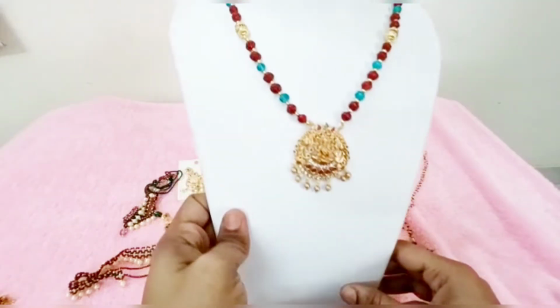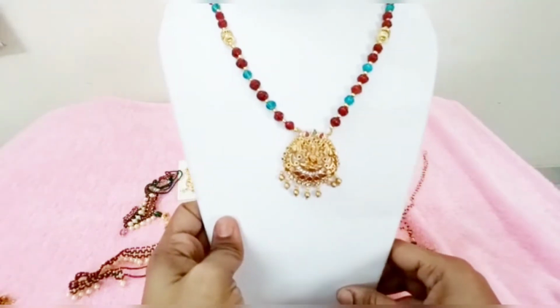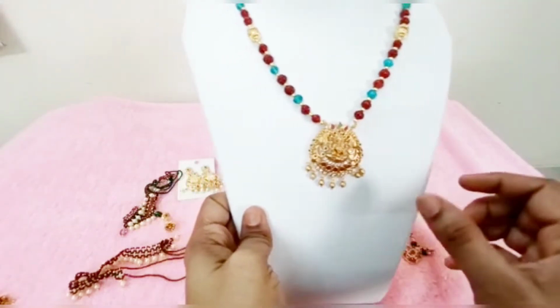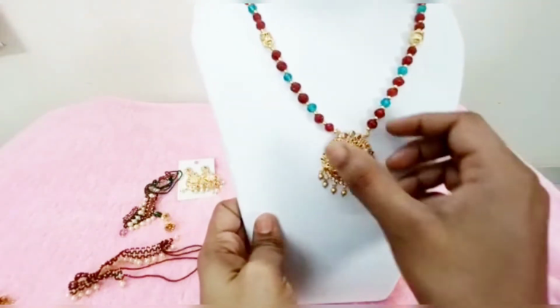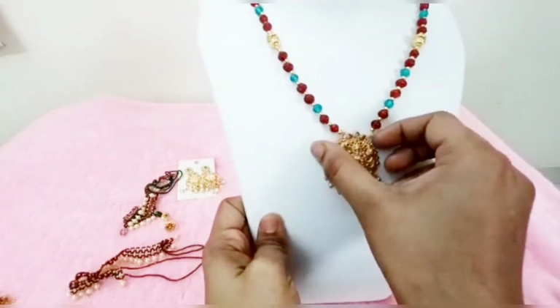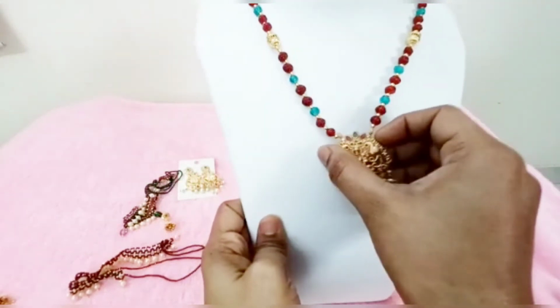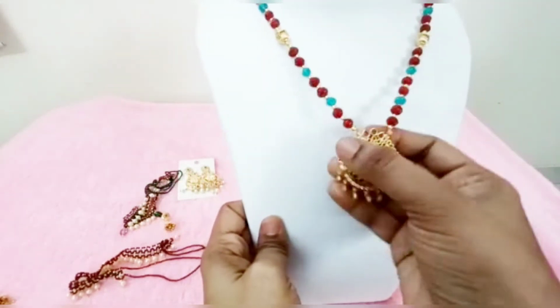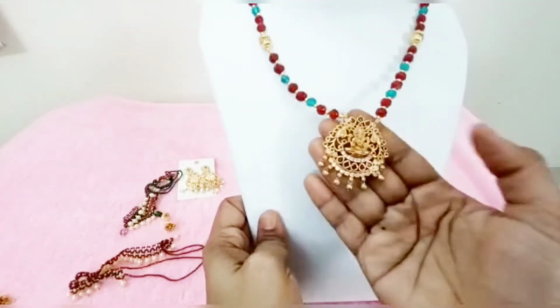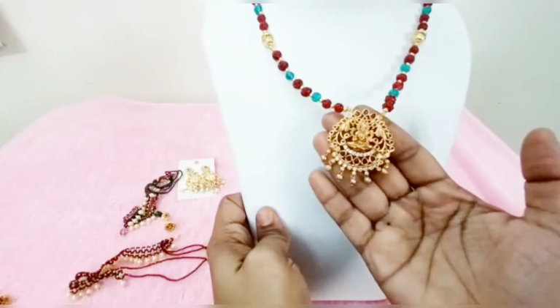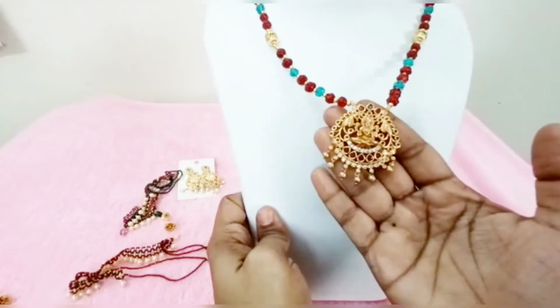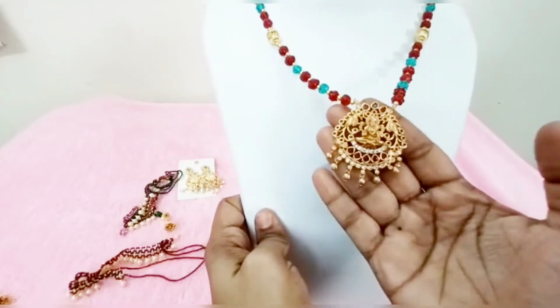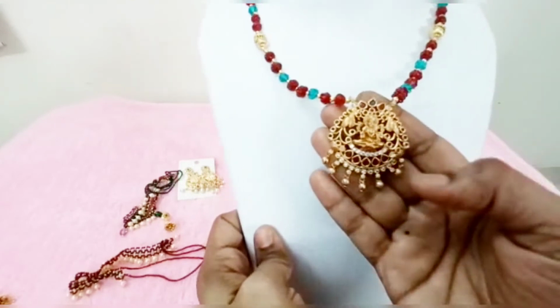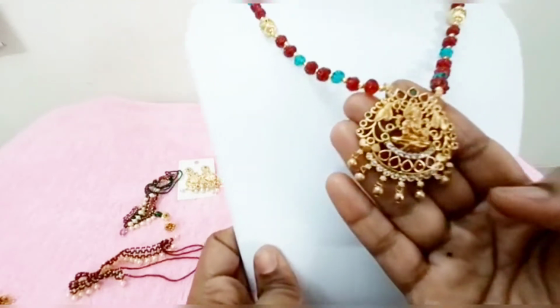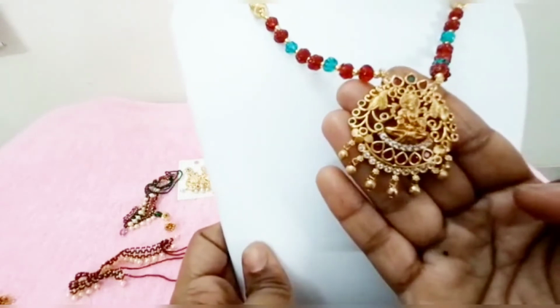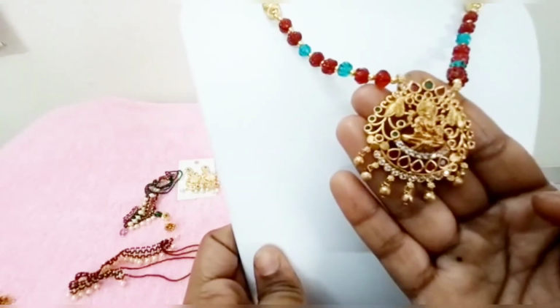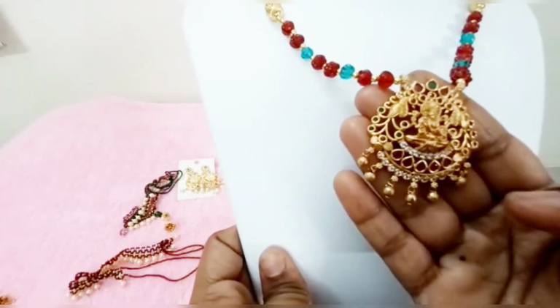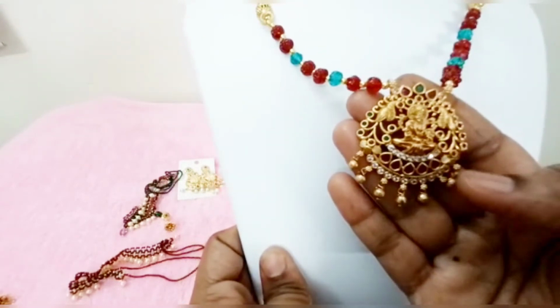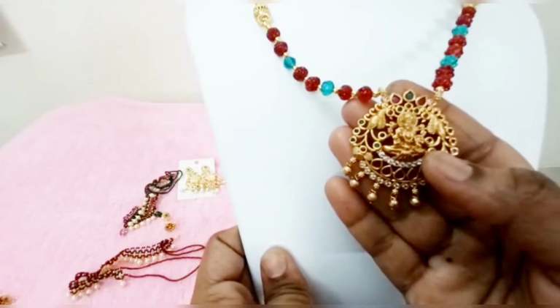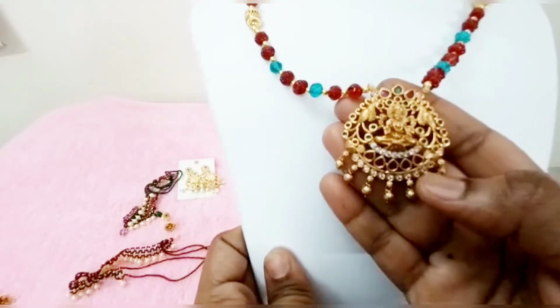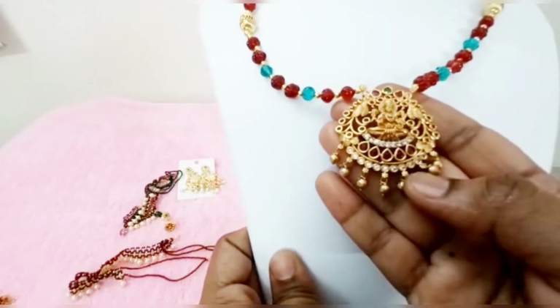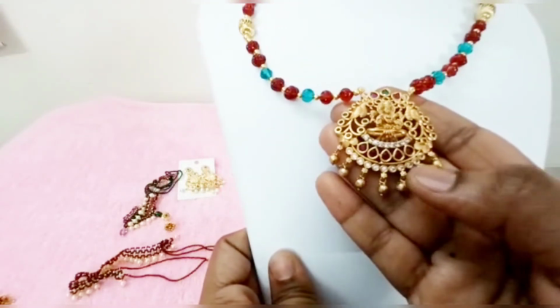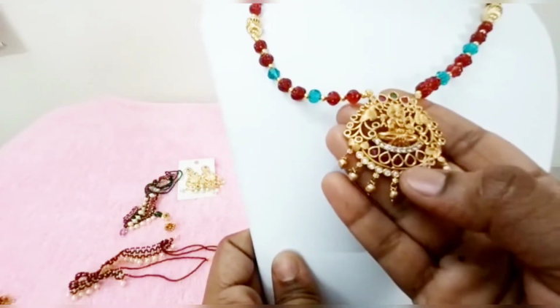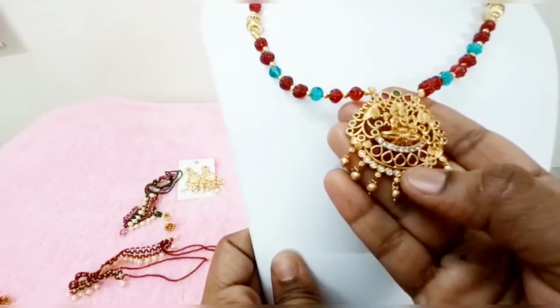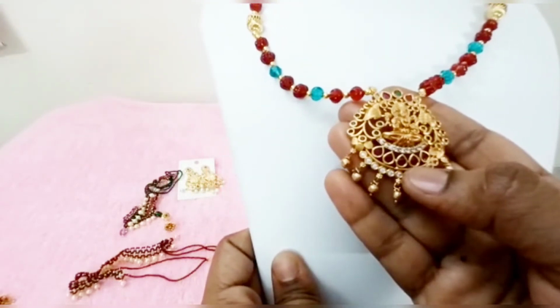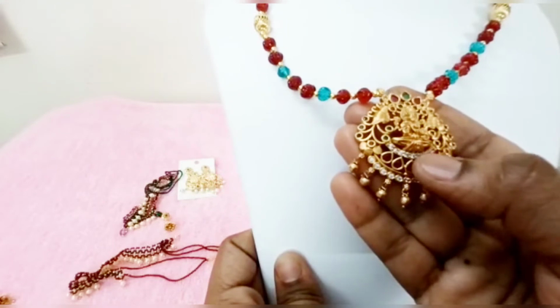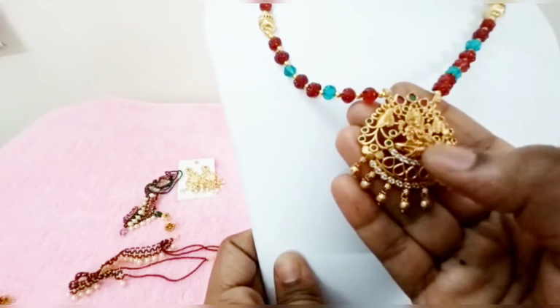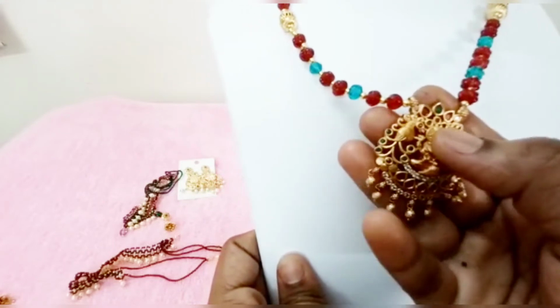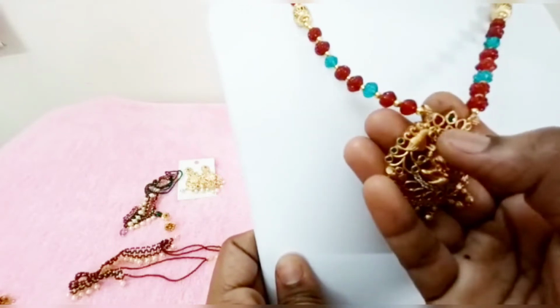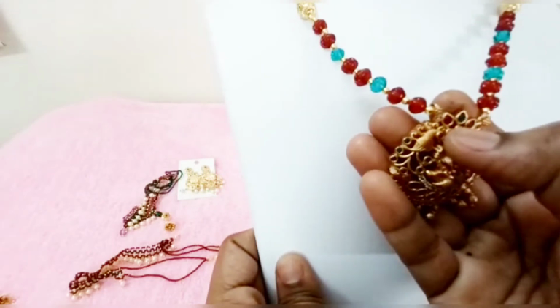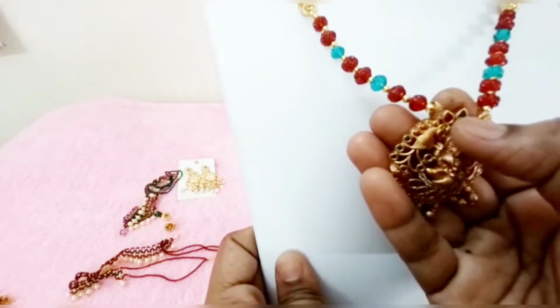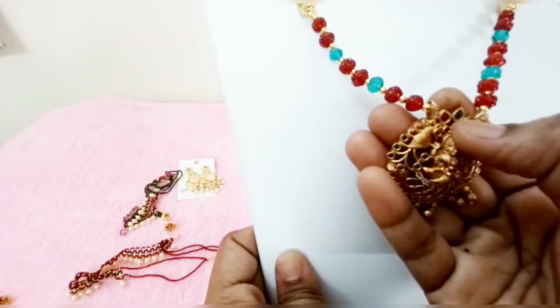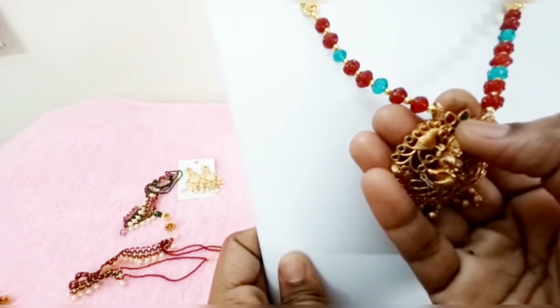First, let me show you our products. I am going to add a matte pendant. I will show the price in zoom. This is what we have done with gold ball designs. We also design ruby, emerald, and other stone combinations.